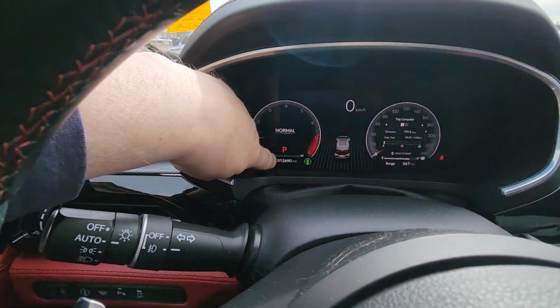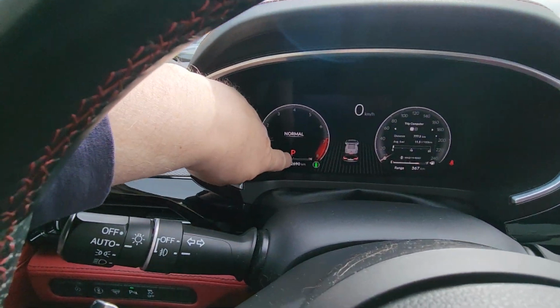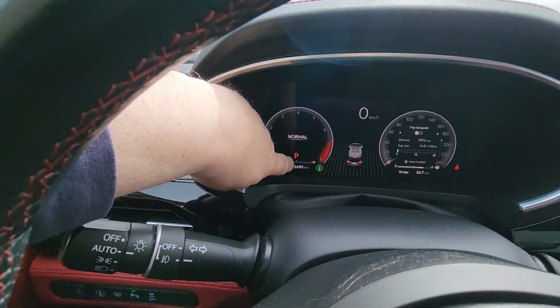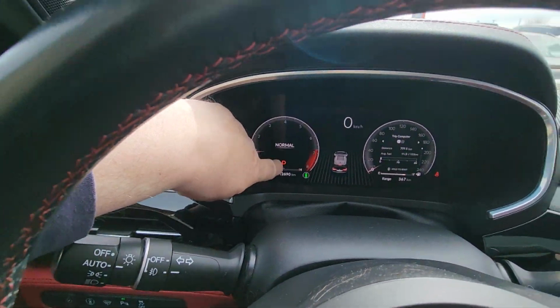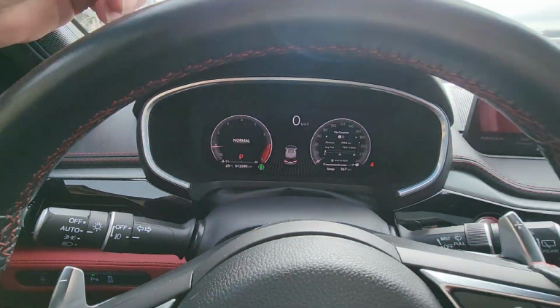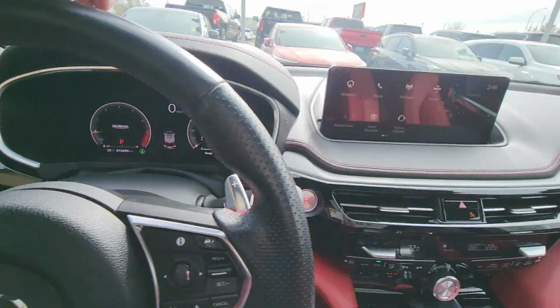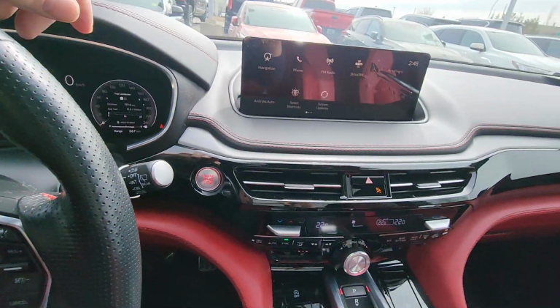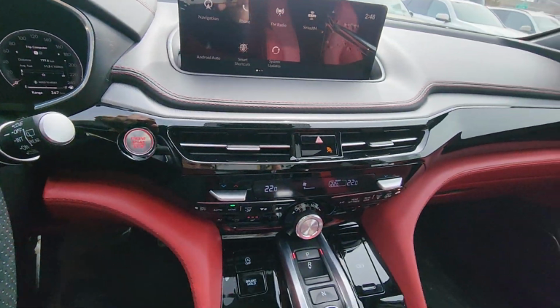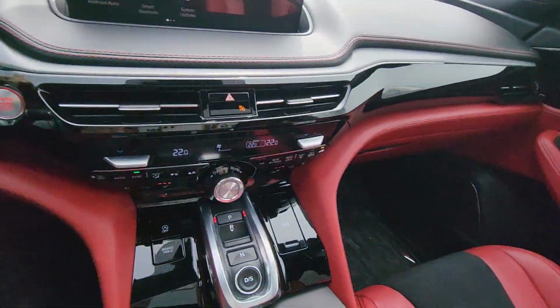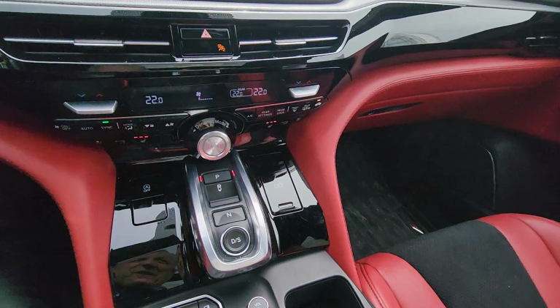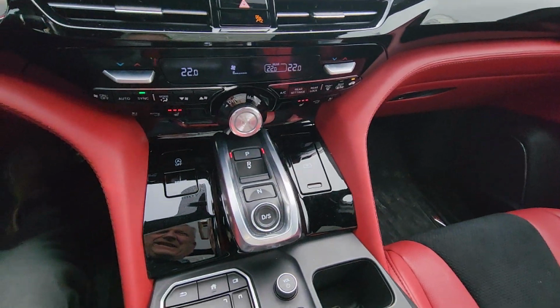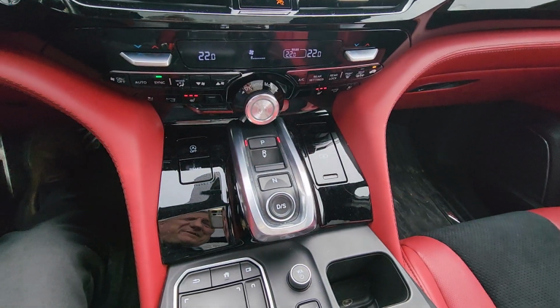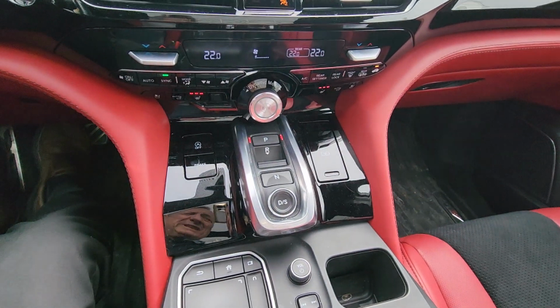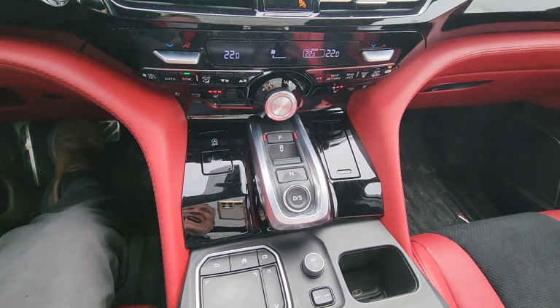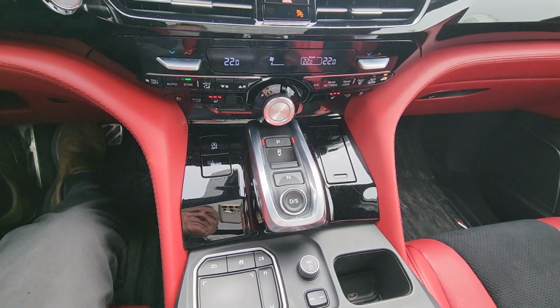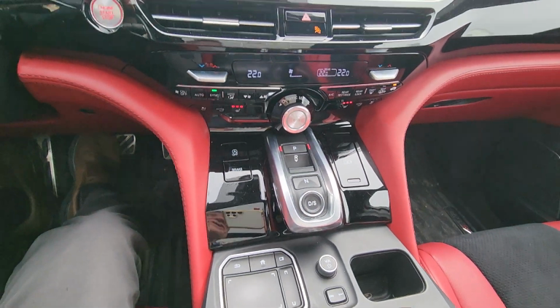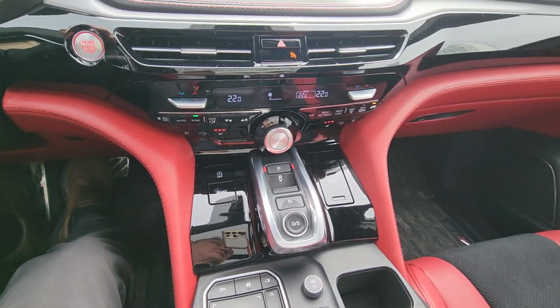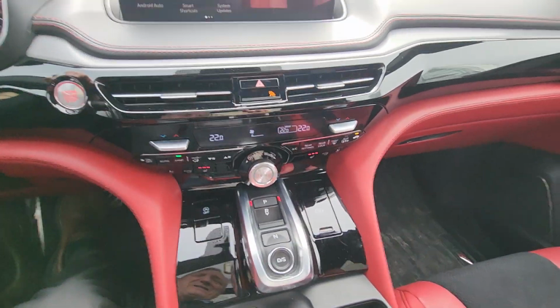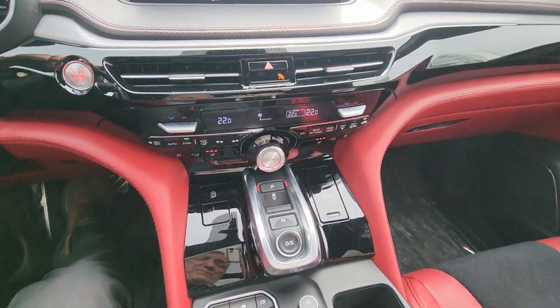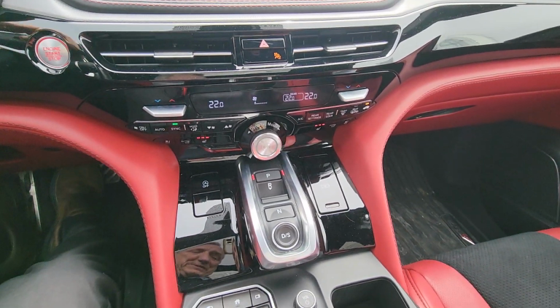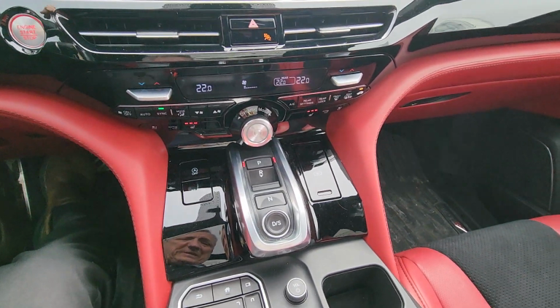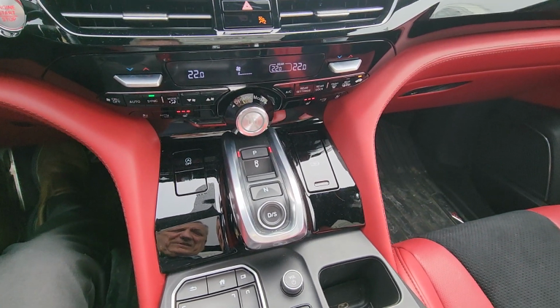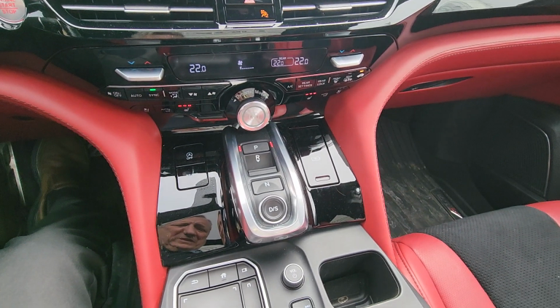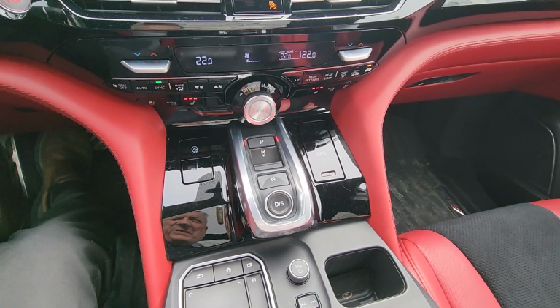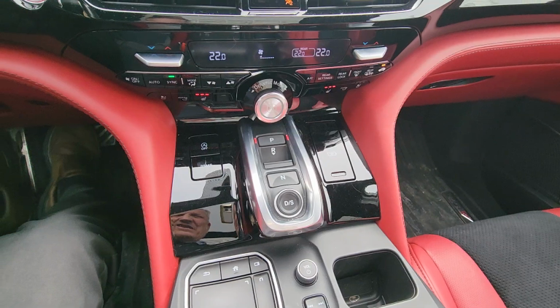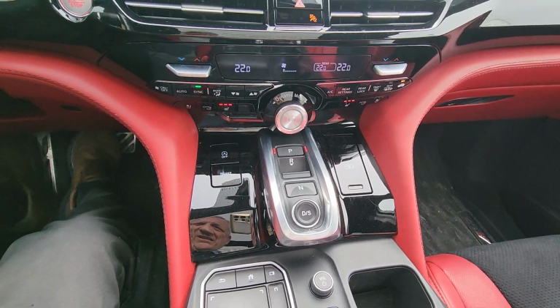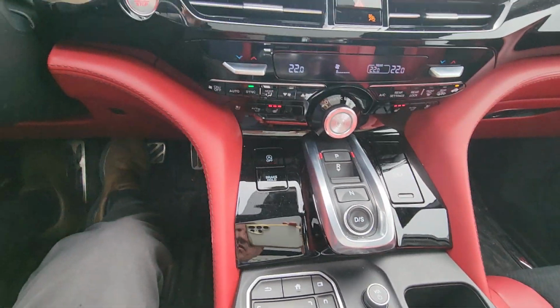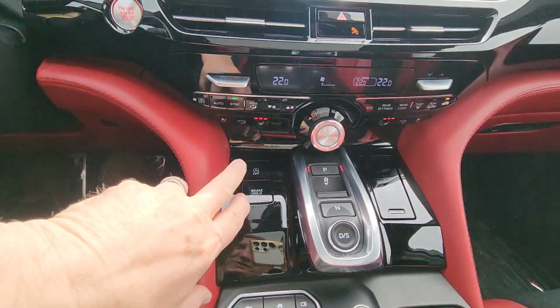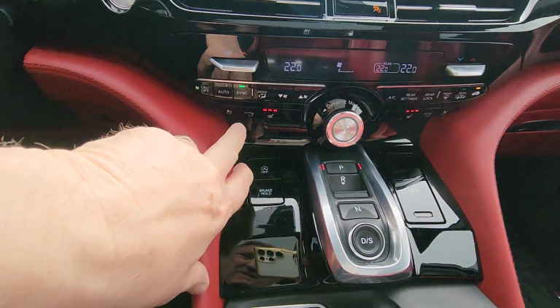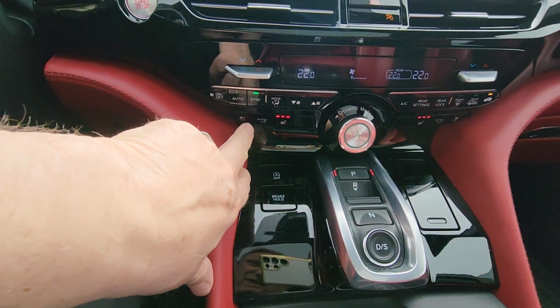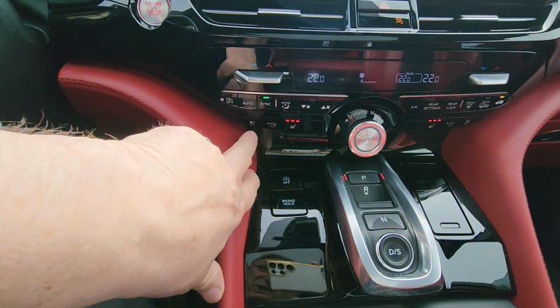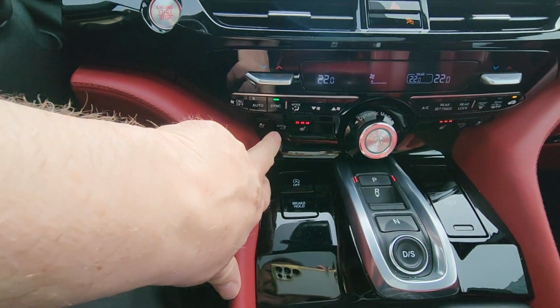So you can tell how new this vehicle is. It's got 12,690 kilometres on it at the moment. Demos usually have 10,000 kilometres on them, so it's almost an unused vehicle.